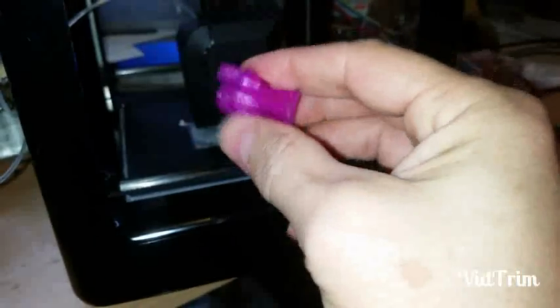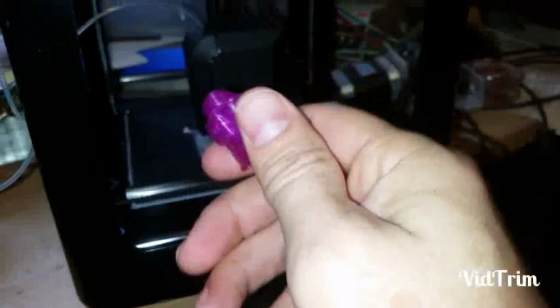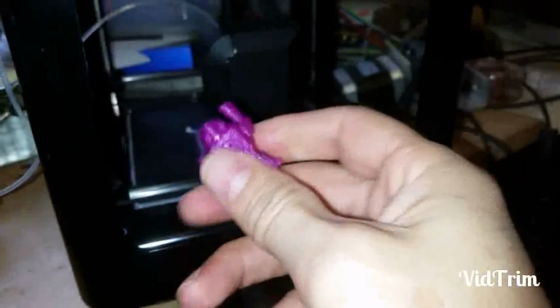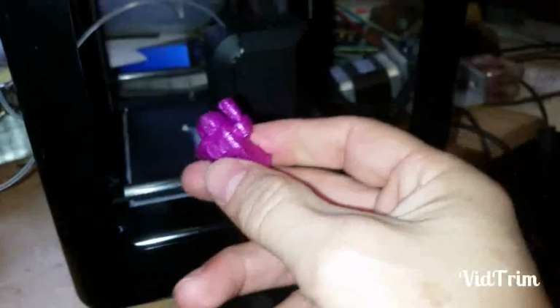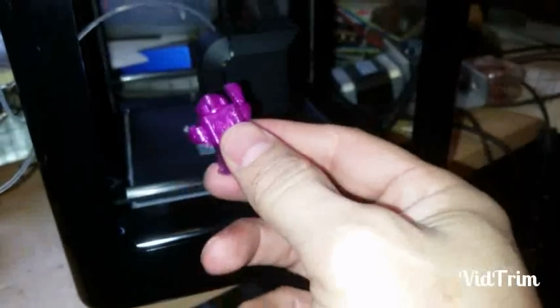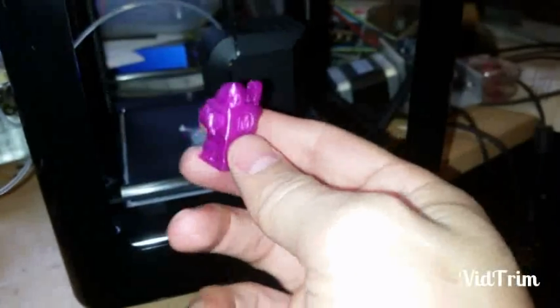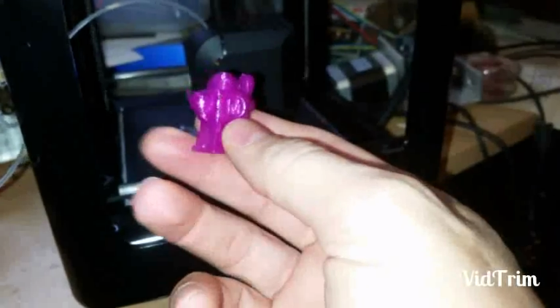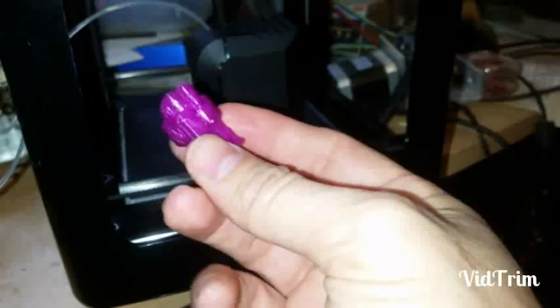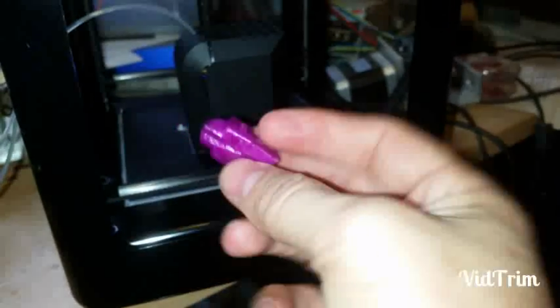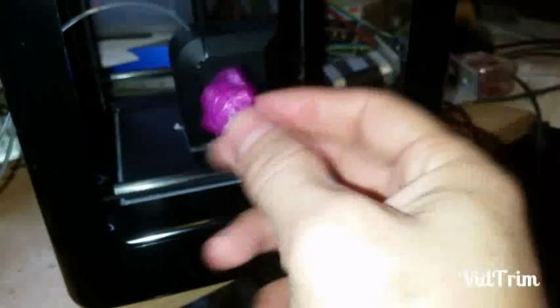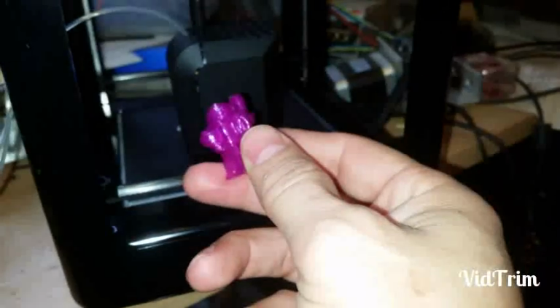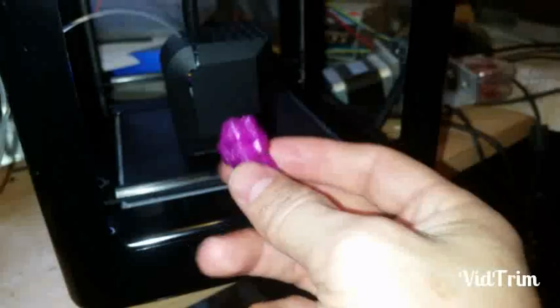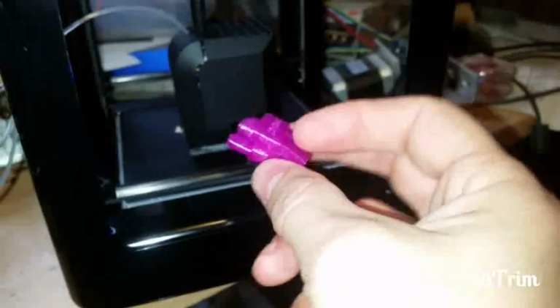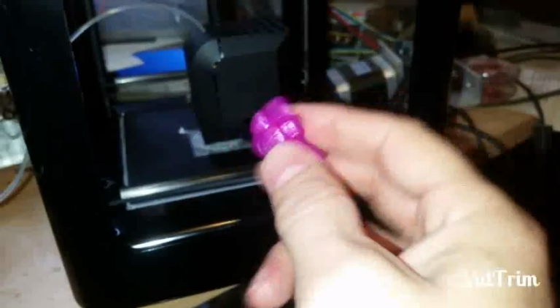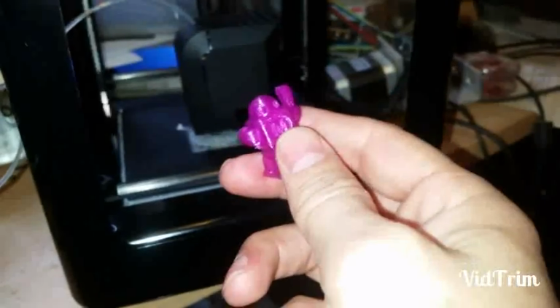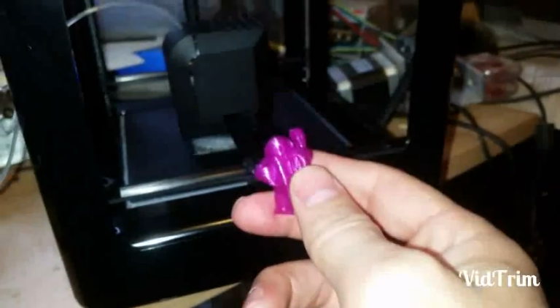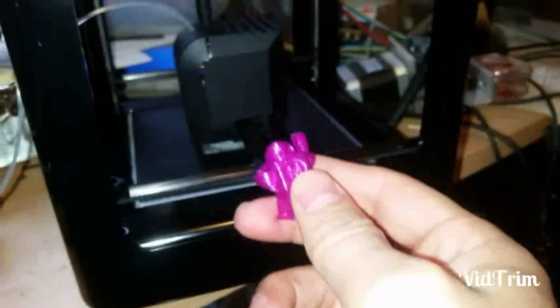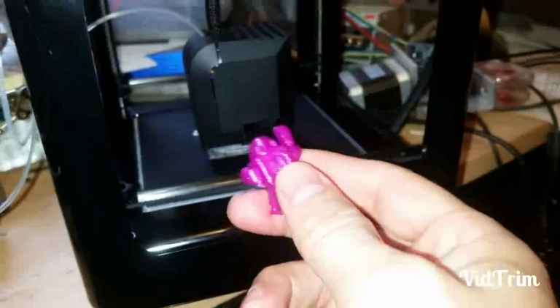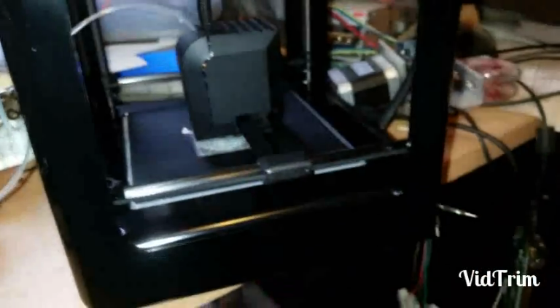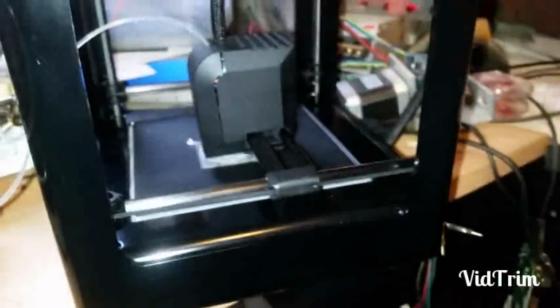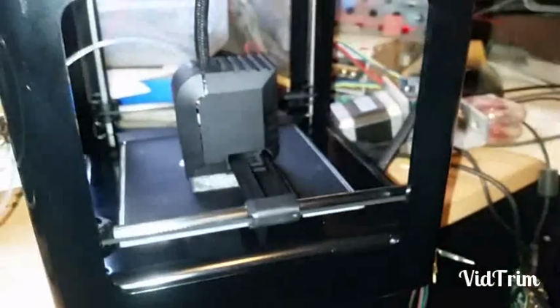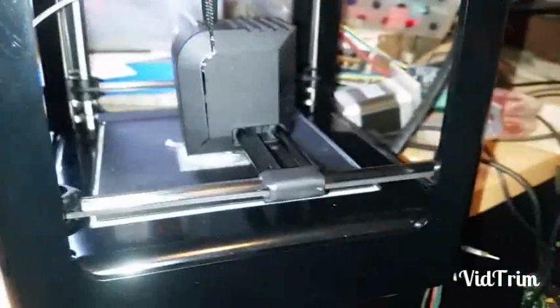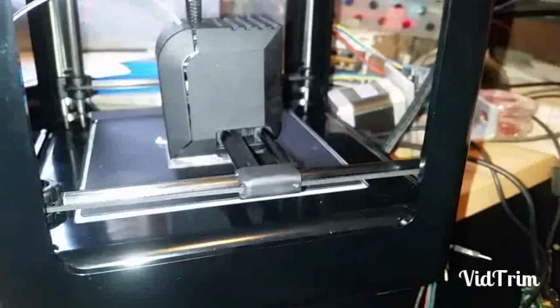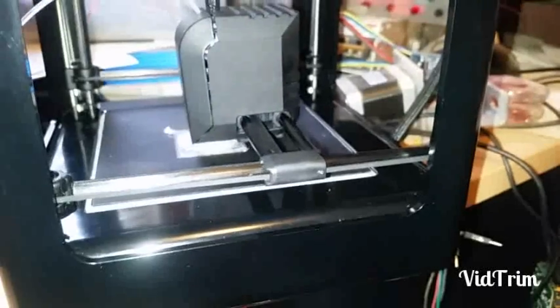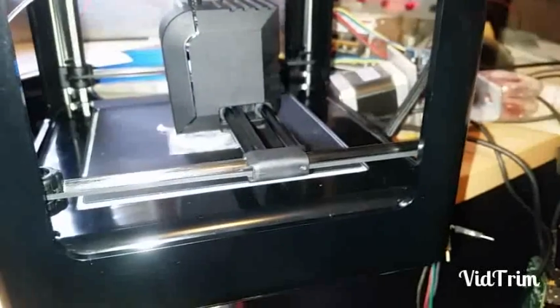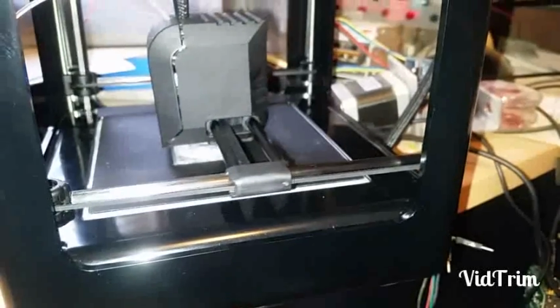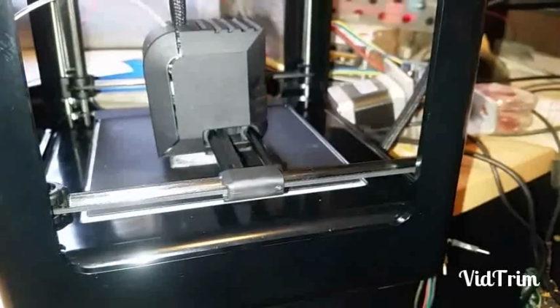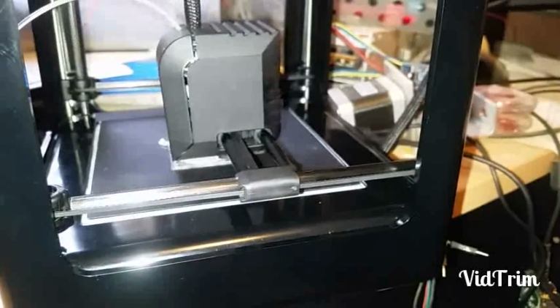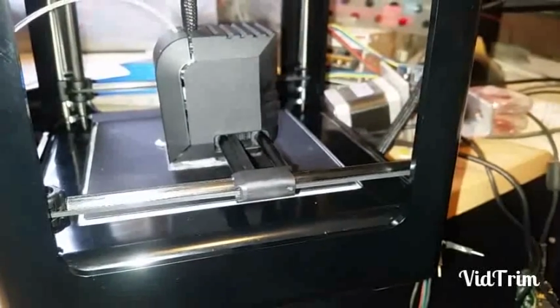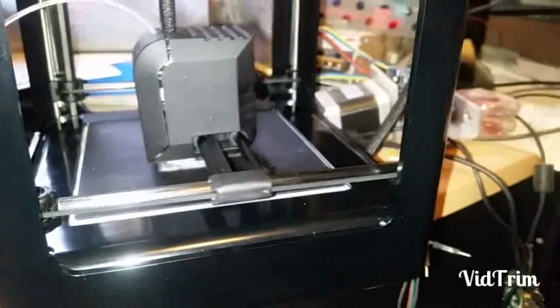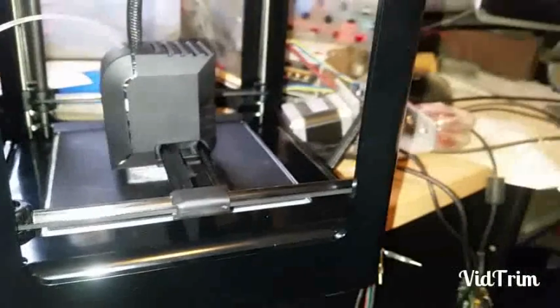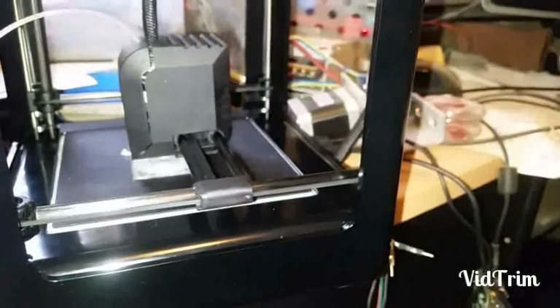That worked pretty good. The software didn't come with any models to print, which kind of surprised me, but I found a small one to test and I got this thumbscrew. It said it will be done in about 45 minutes, so we'll see how it goes.